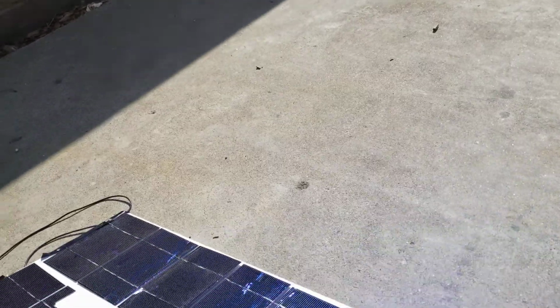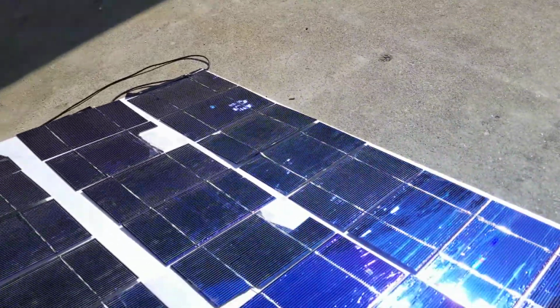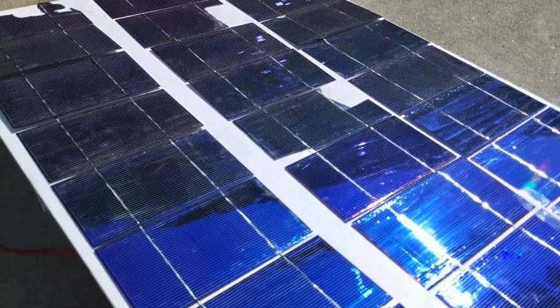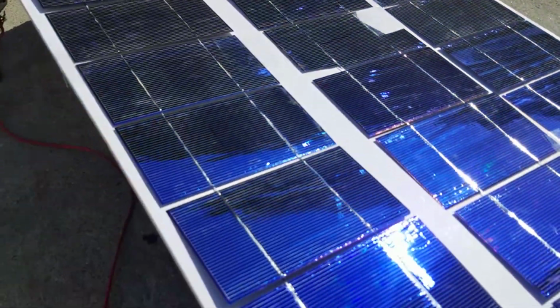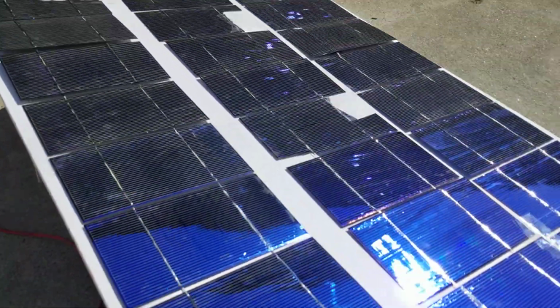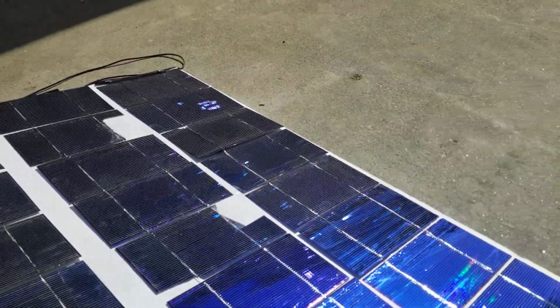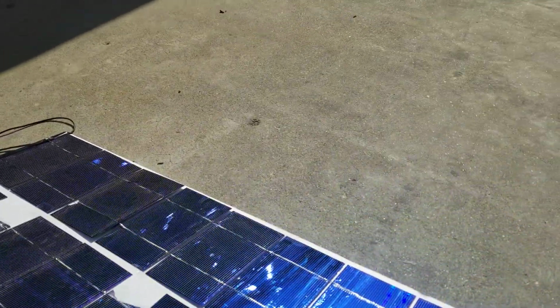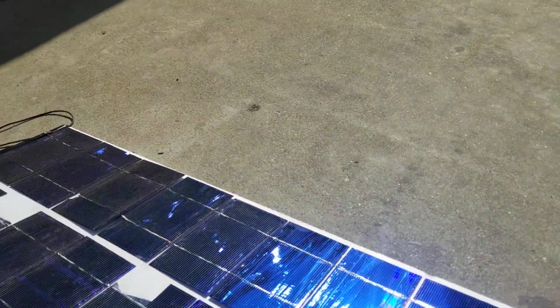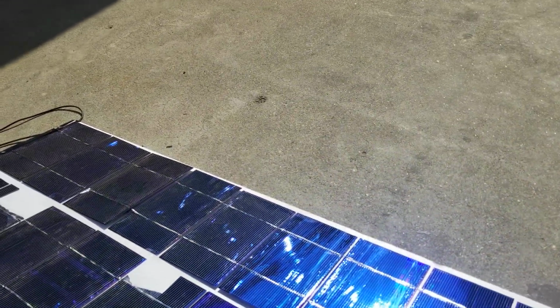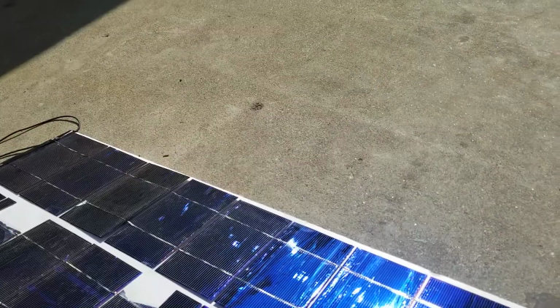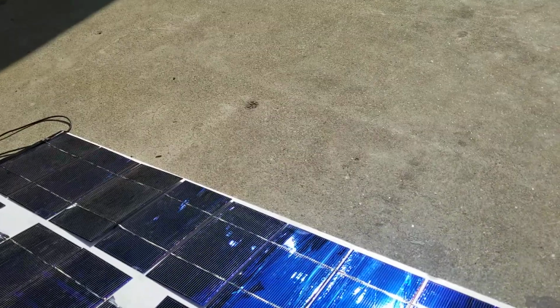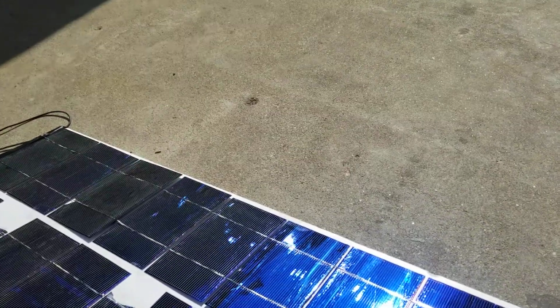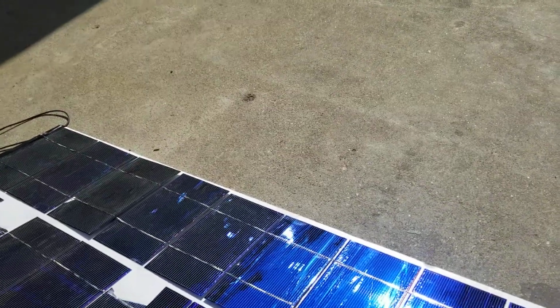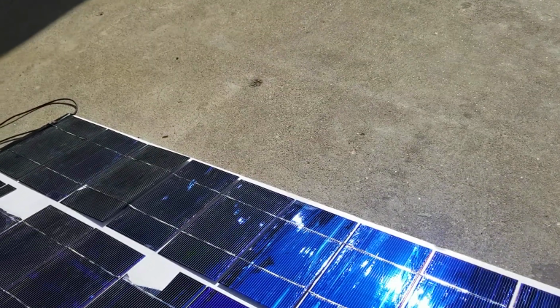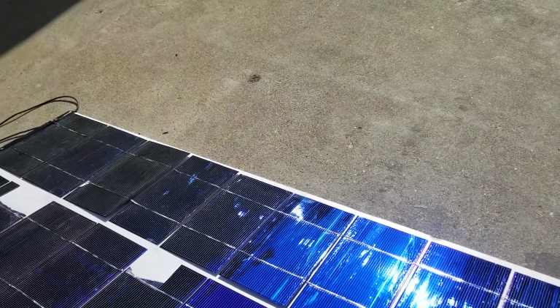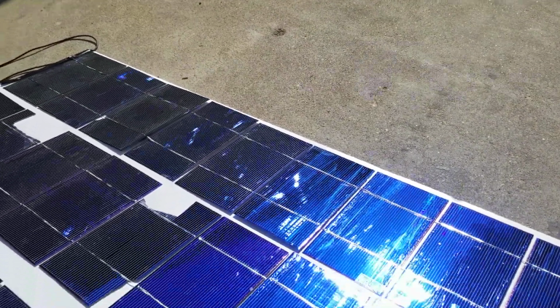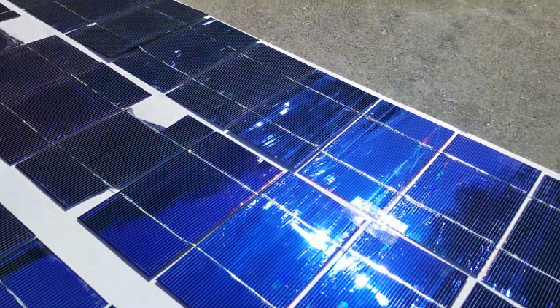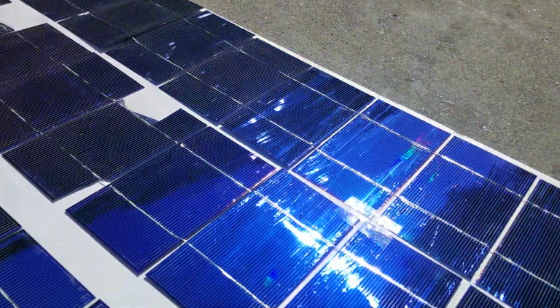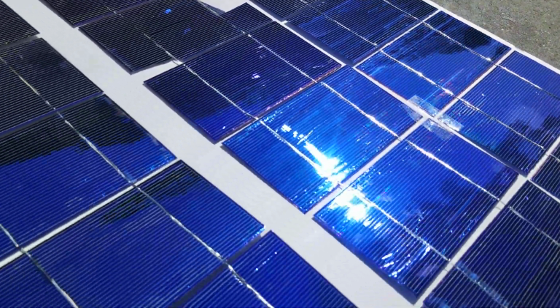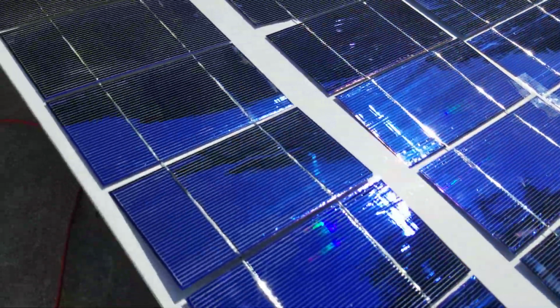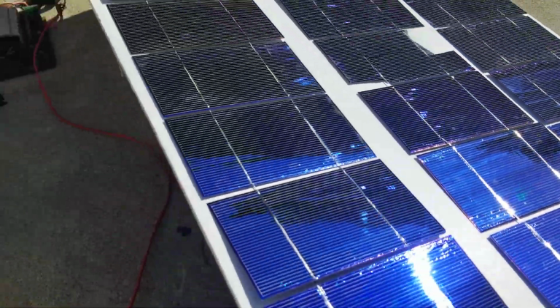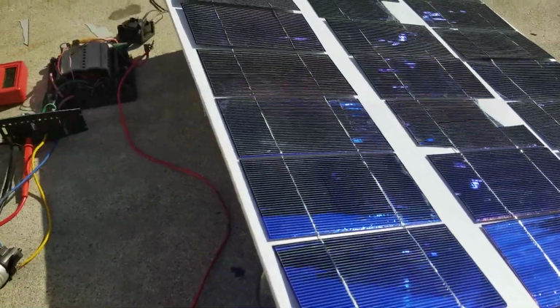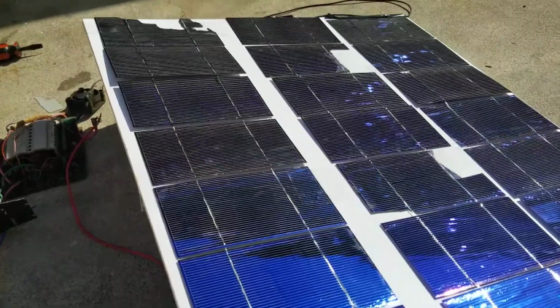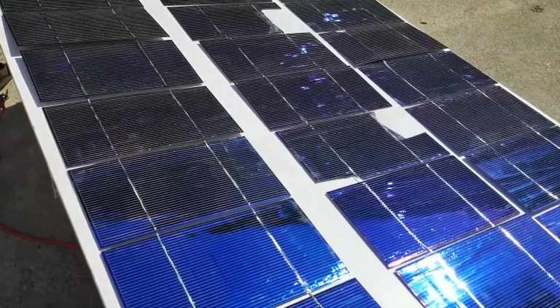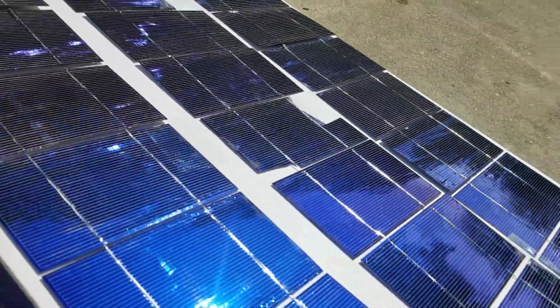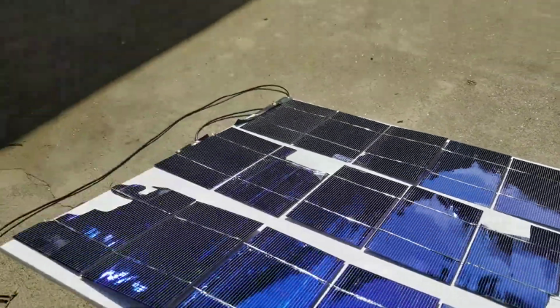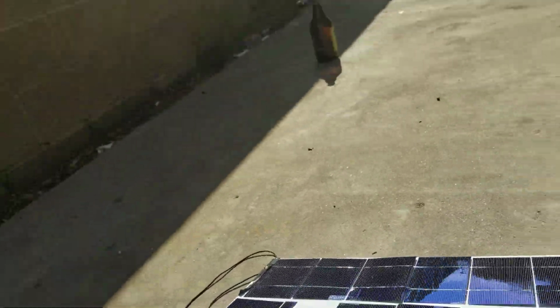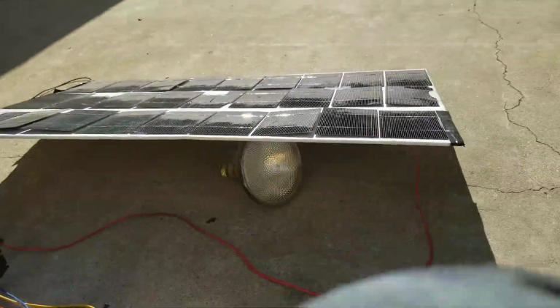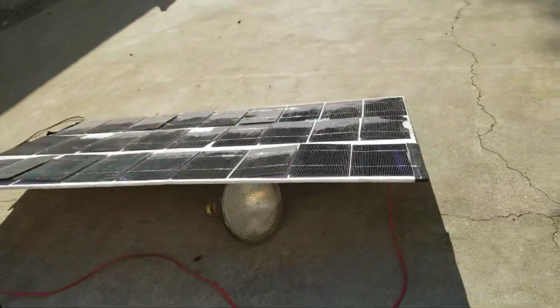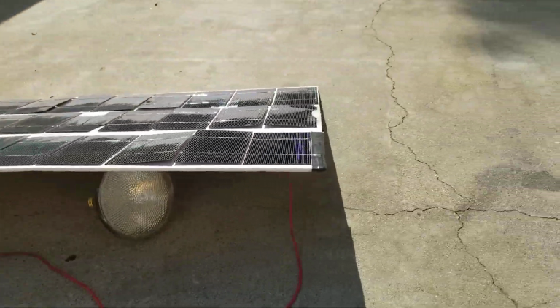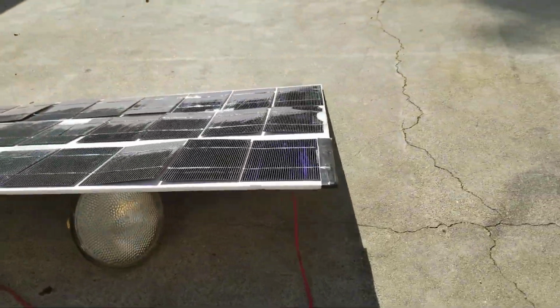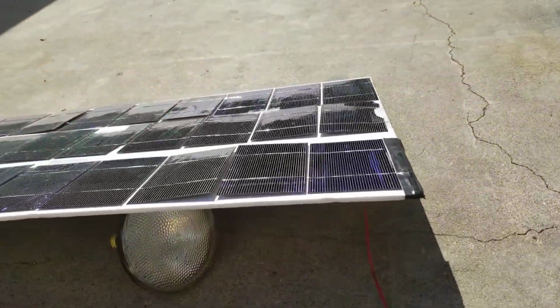I cracked a couple of the cells — three of them — which means I'm not getting the max power. But this is a nifty little solar panel I built.